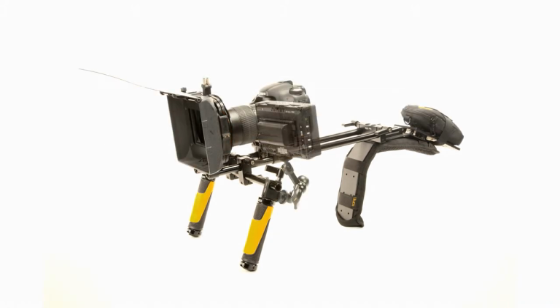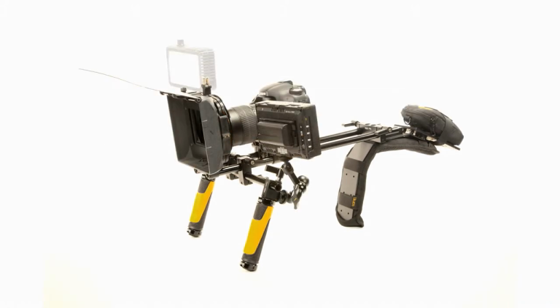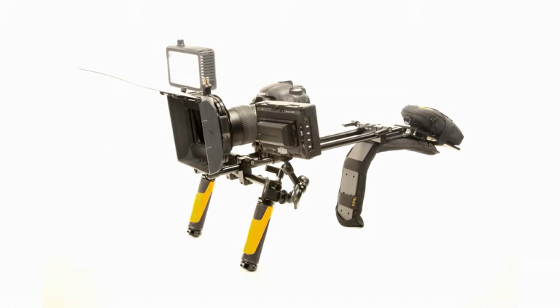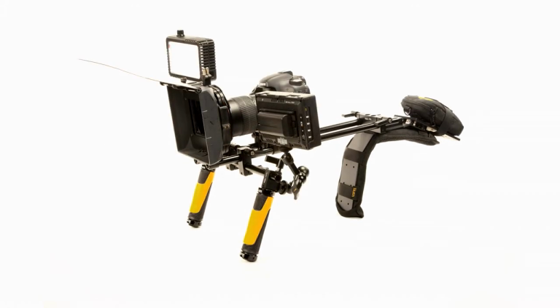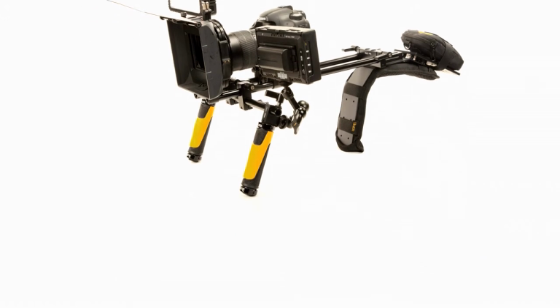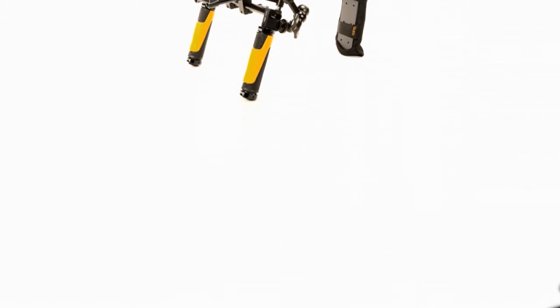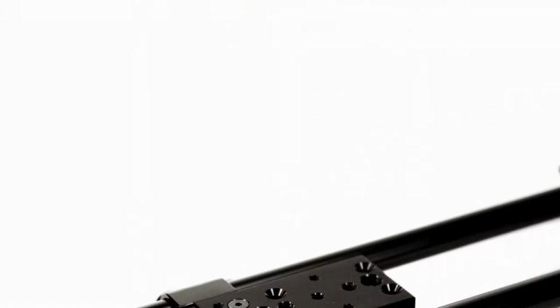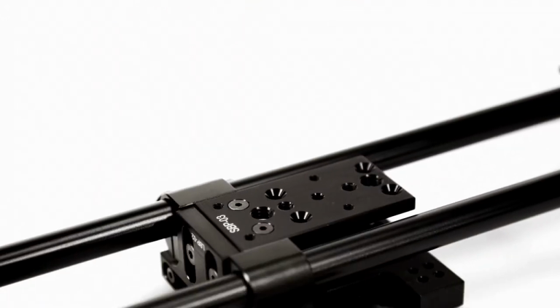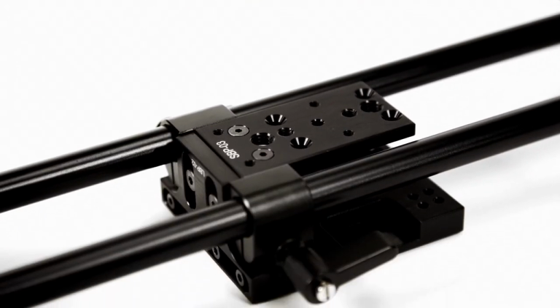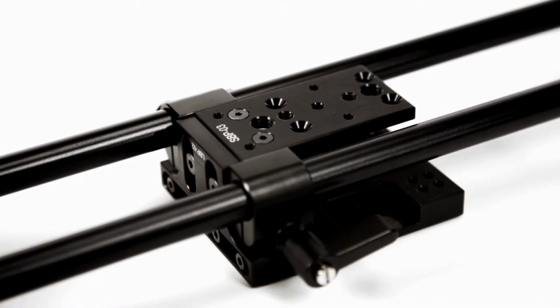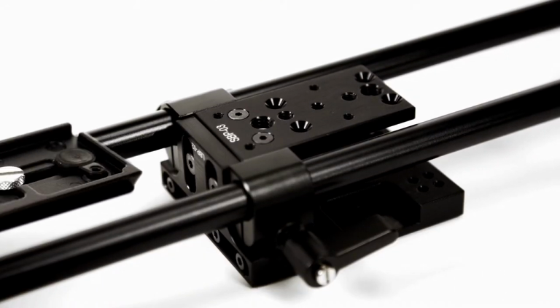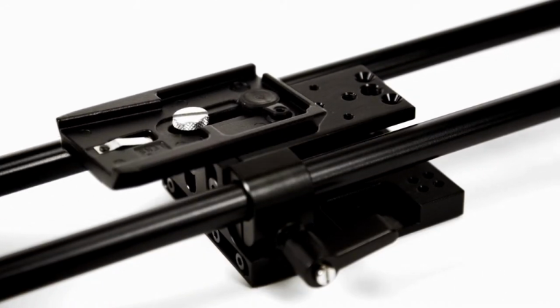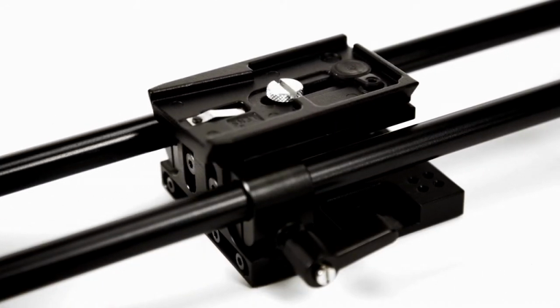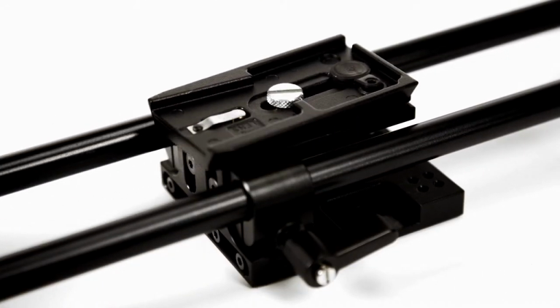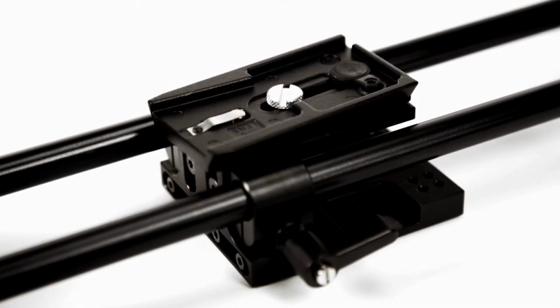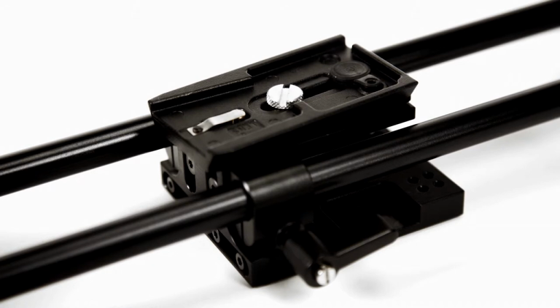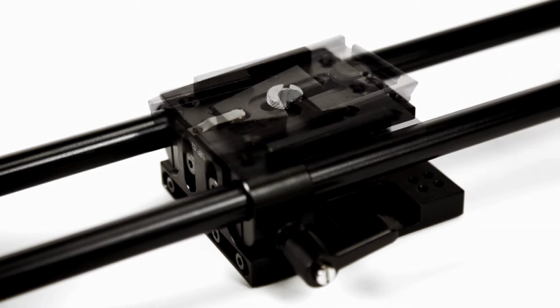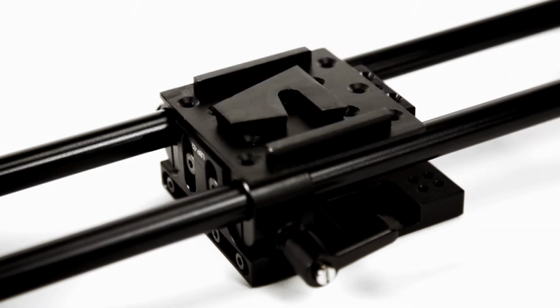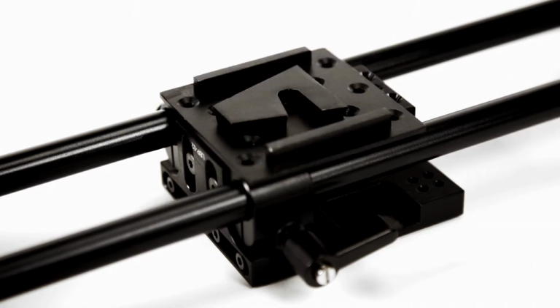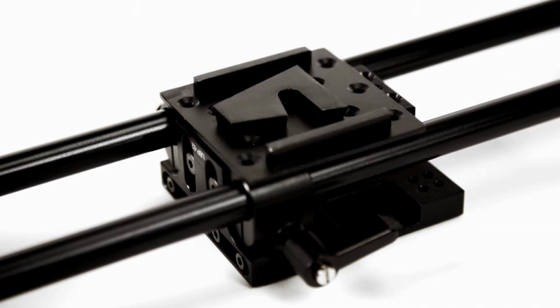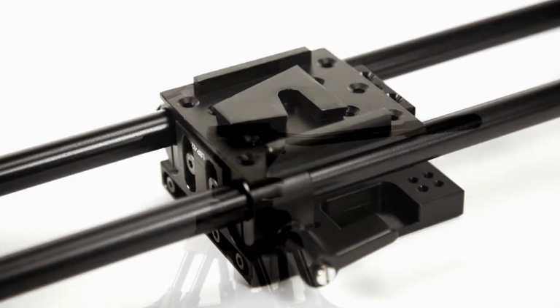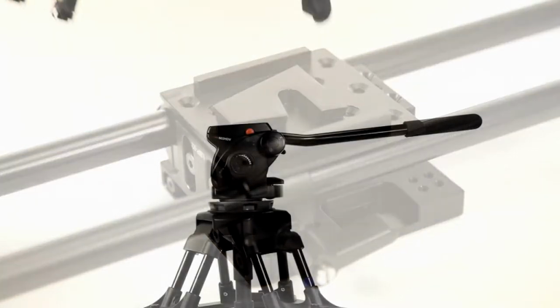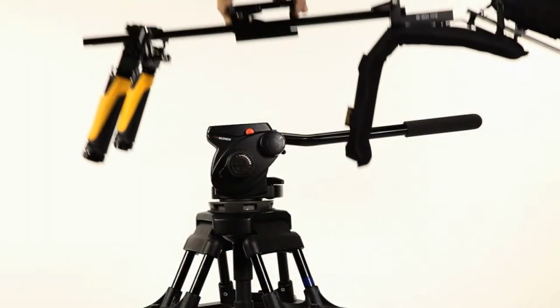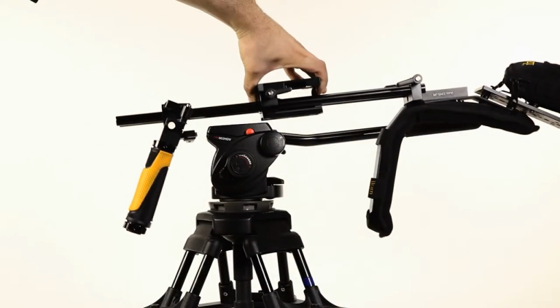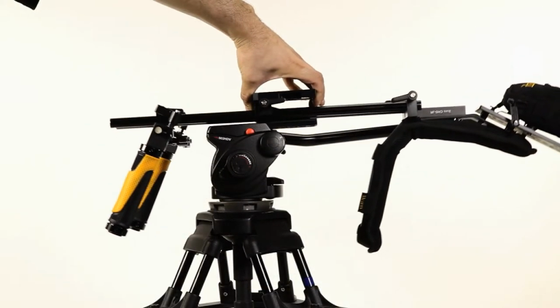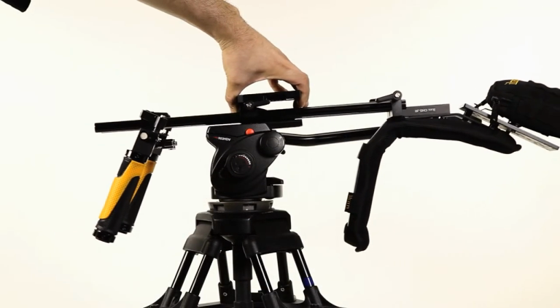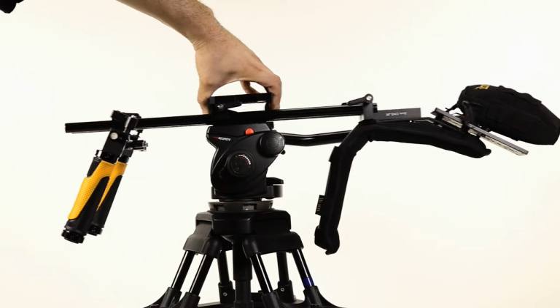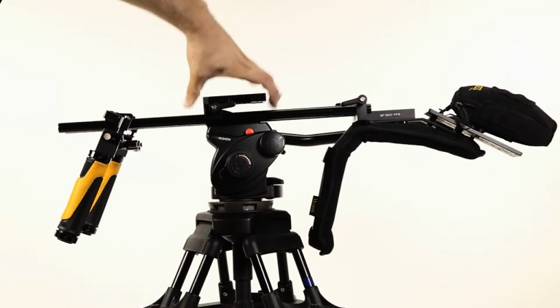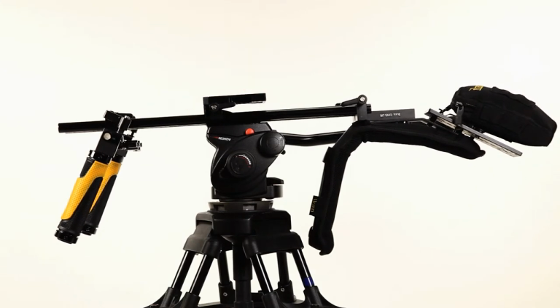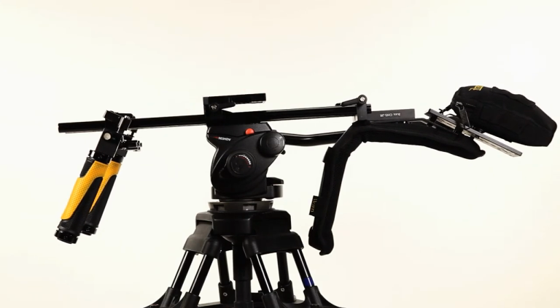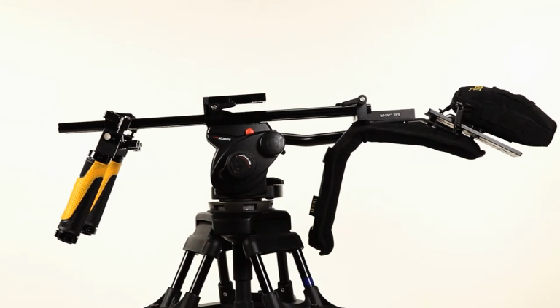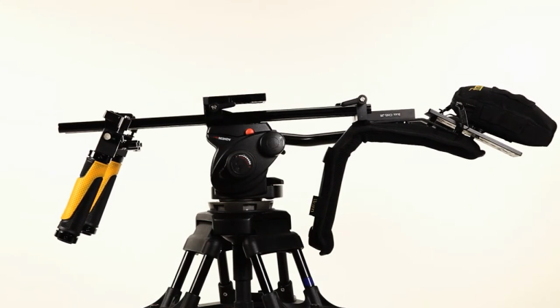The integrated tripod mounting plate at the base of the Flyweight DSLR accepts typical industry standard quick-release plates or larger size wedge-style plates, enabling a quick and easy transition from shooting handheld to shooting on sticks and vice versa.